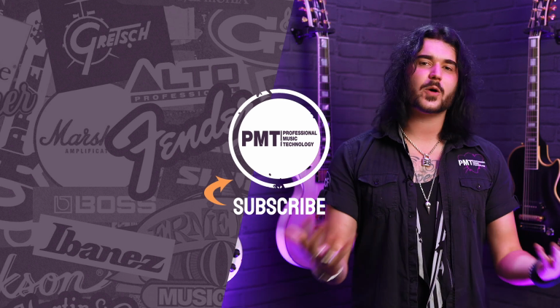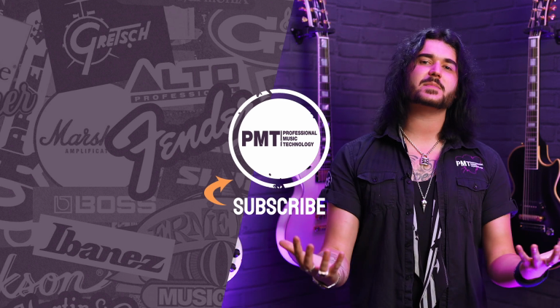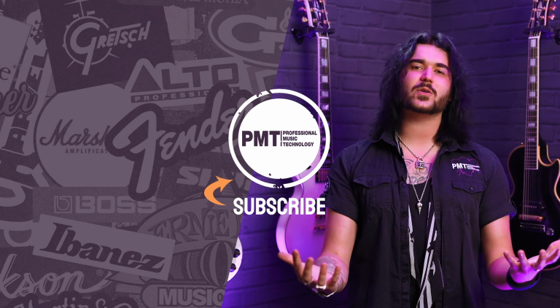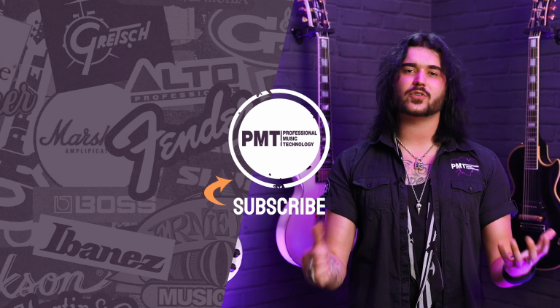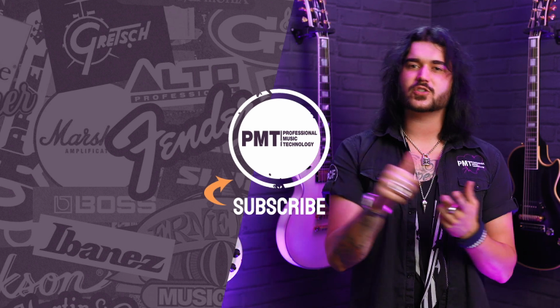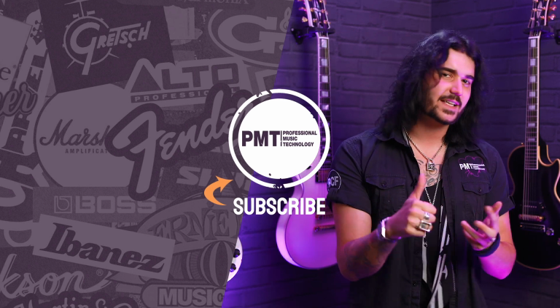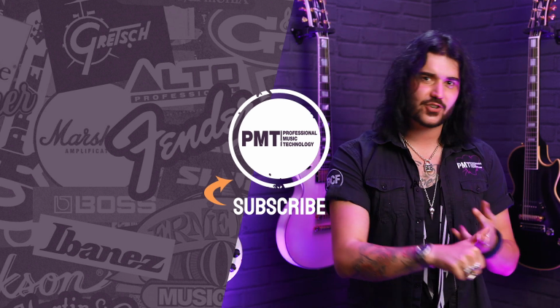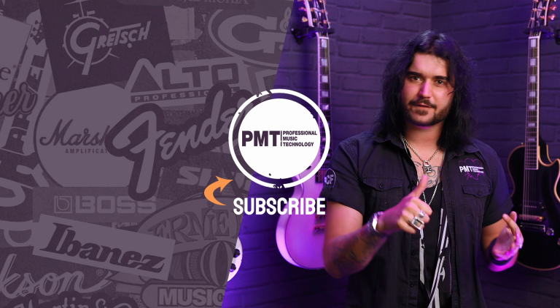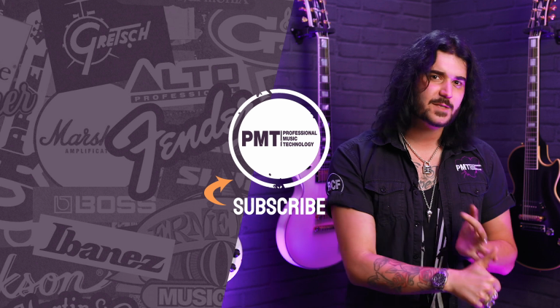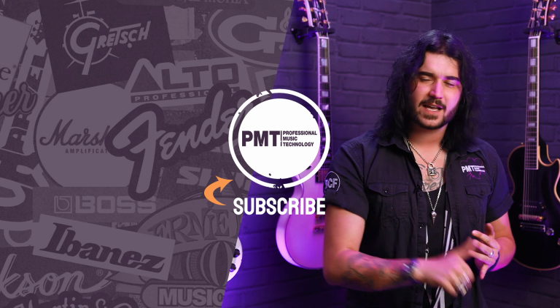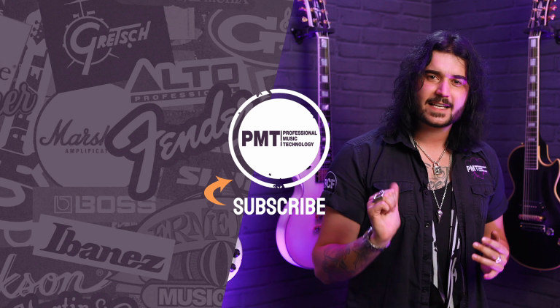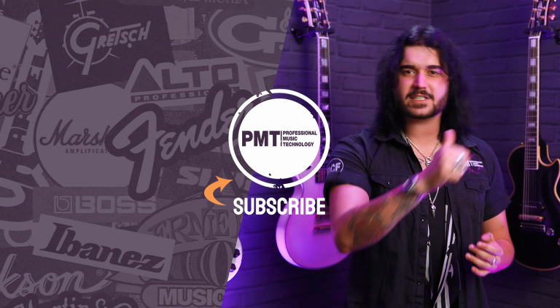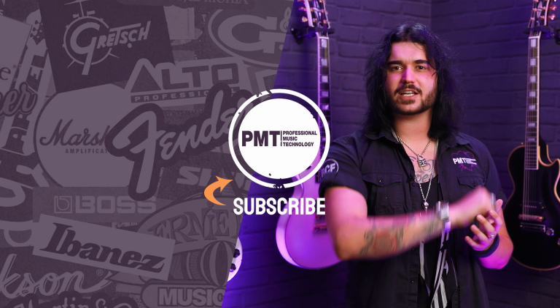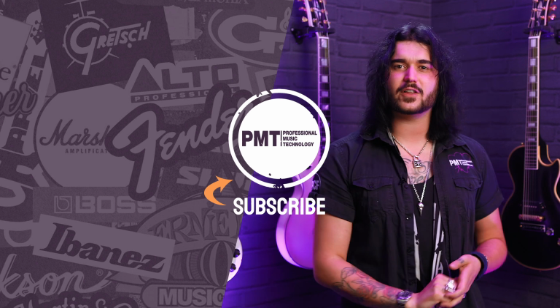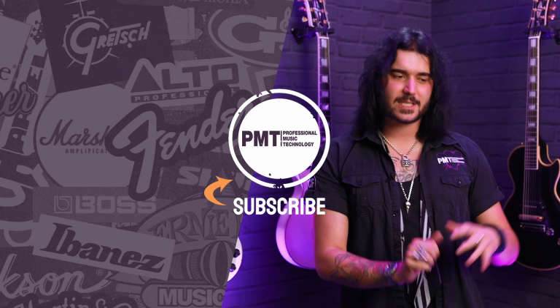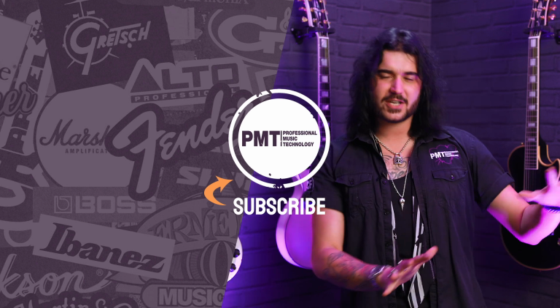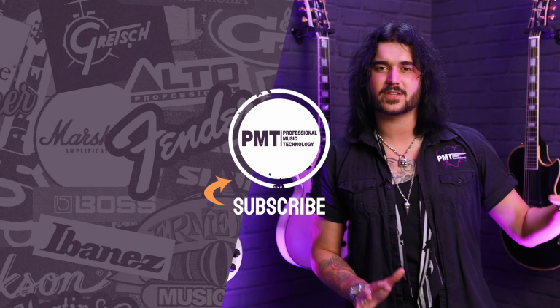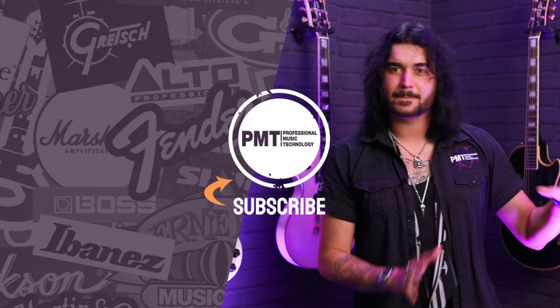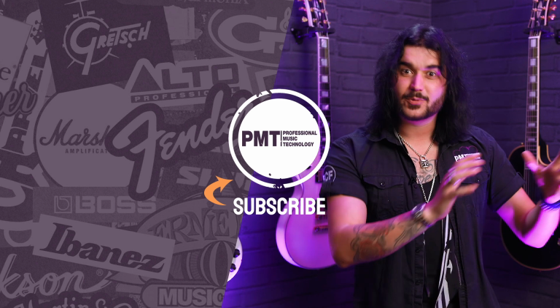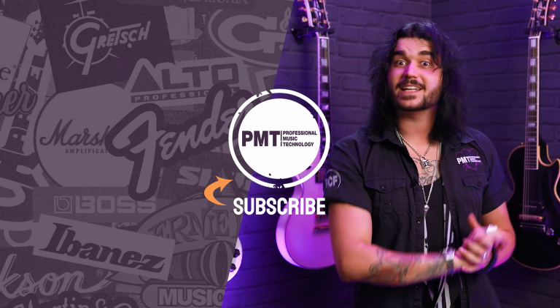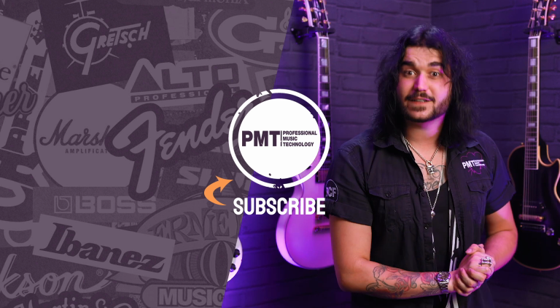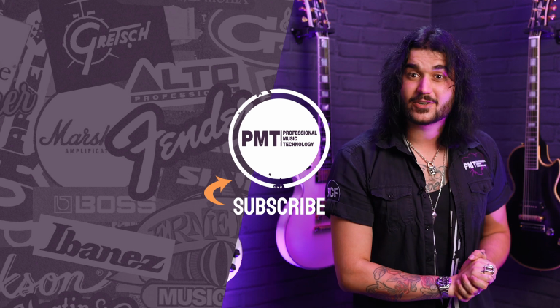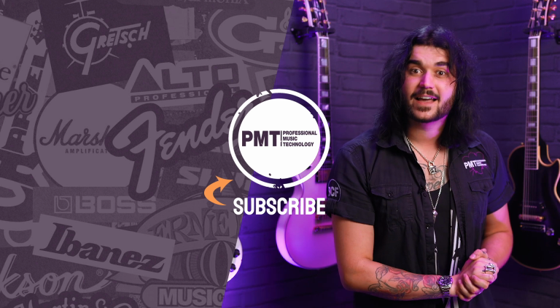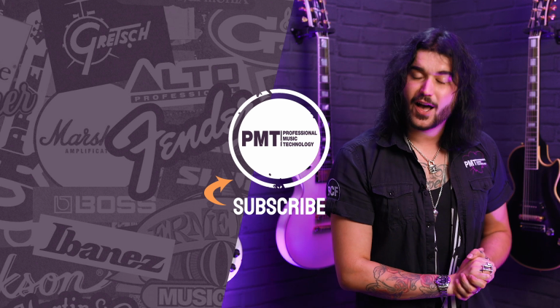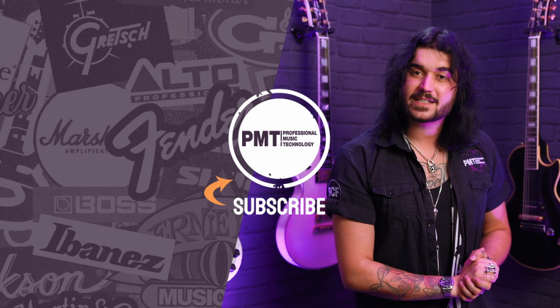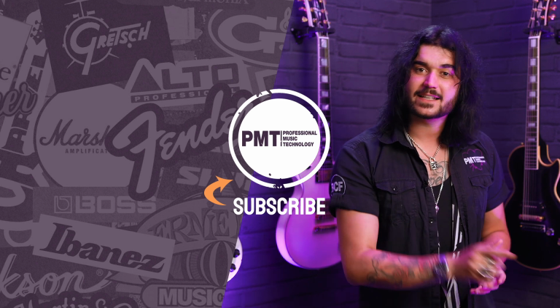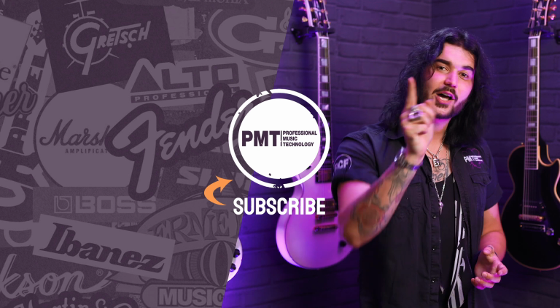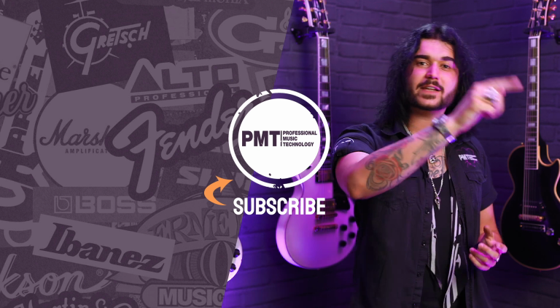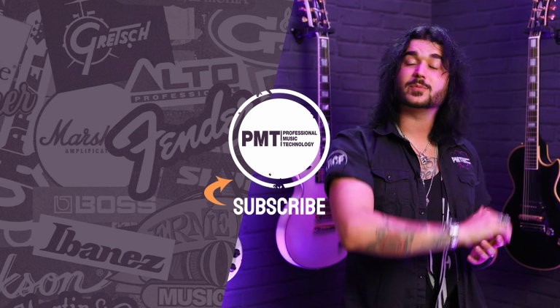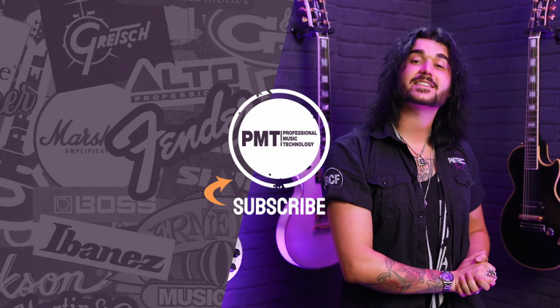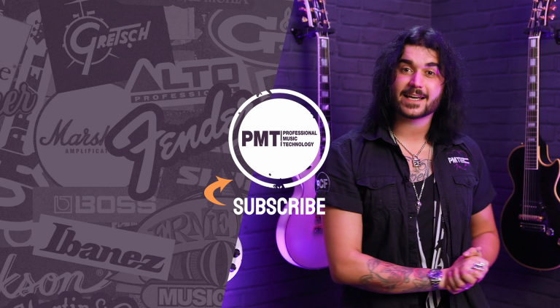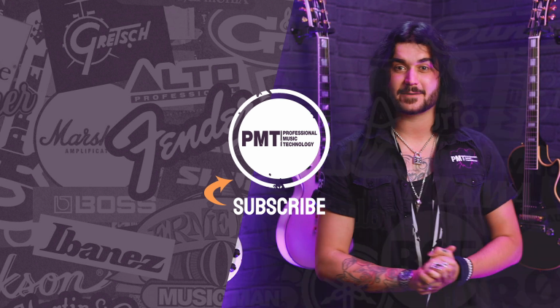We are PMT House of Rock on Twitter, Instagram and Facebook — give us a like and a follow to see pictures with nice filters on. I've been Dagan and I hope that helps. I'll see you next time.